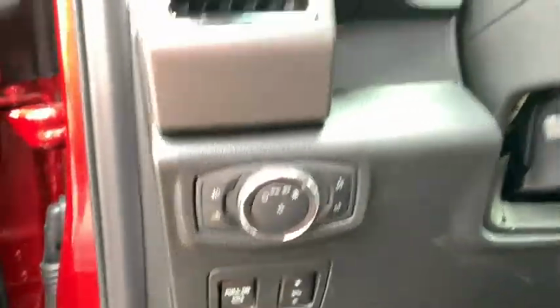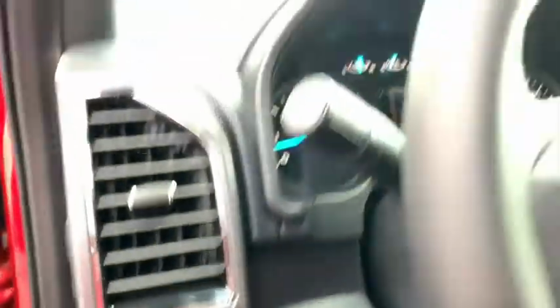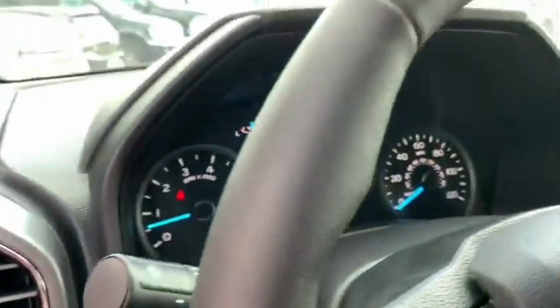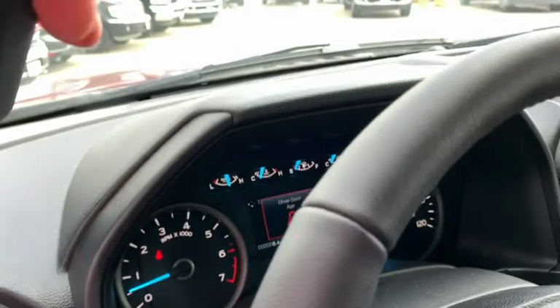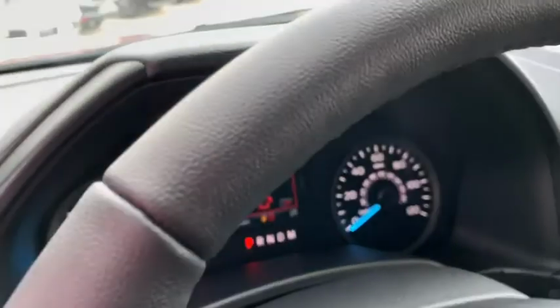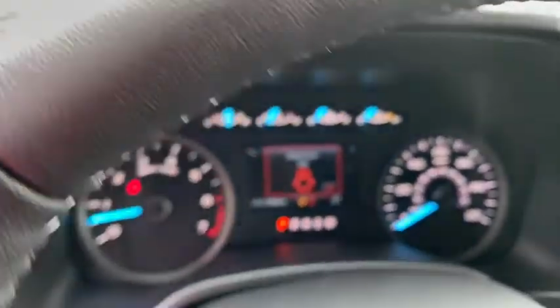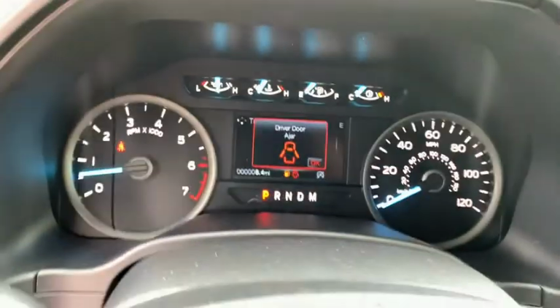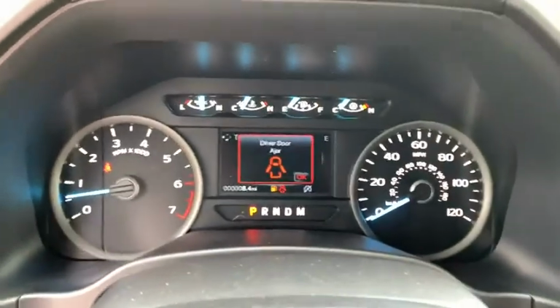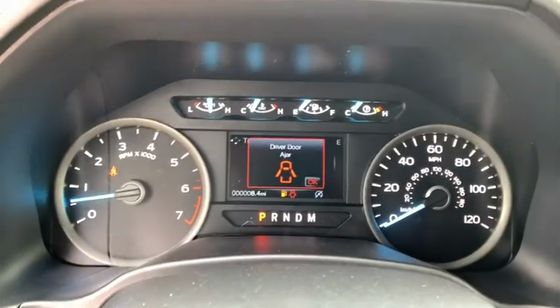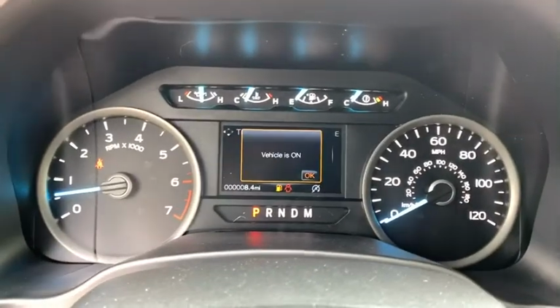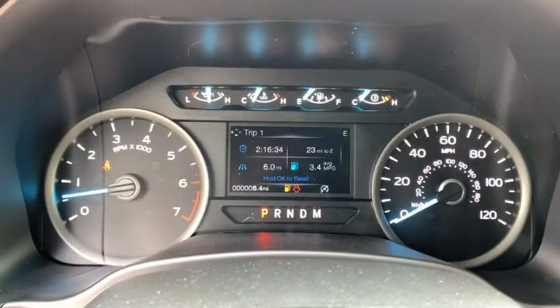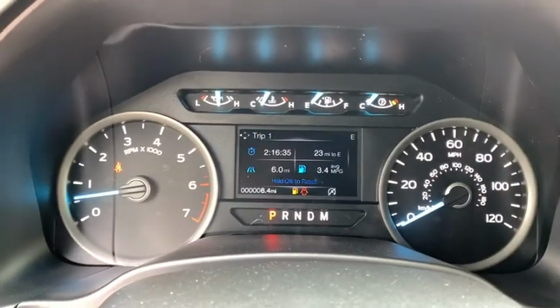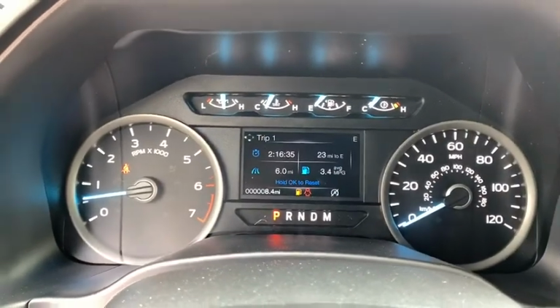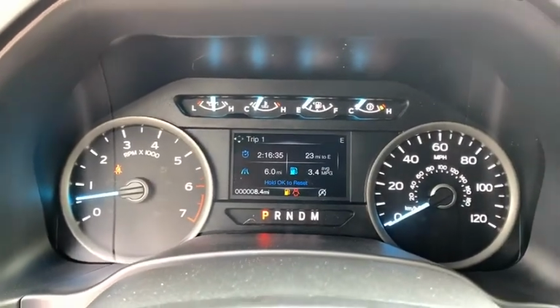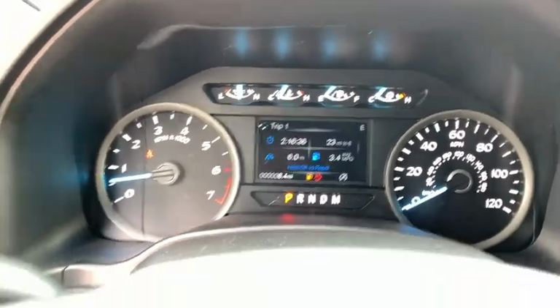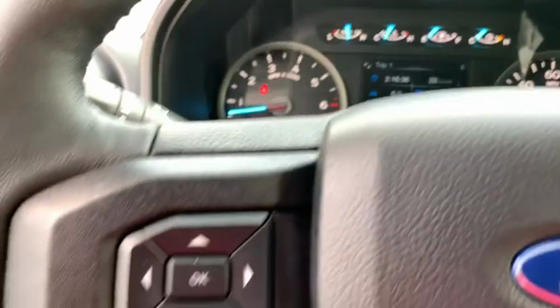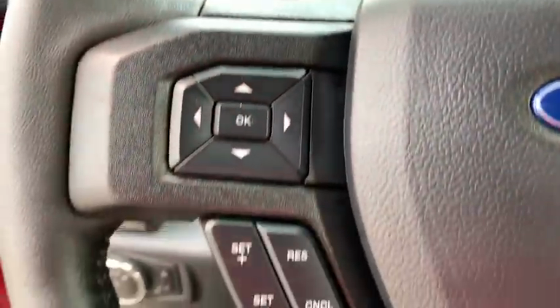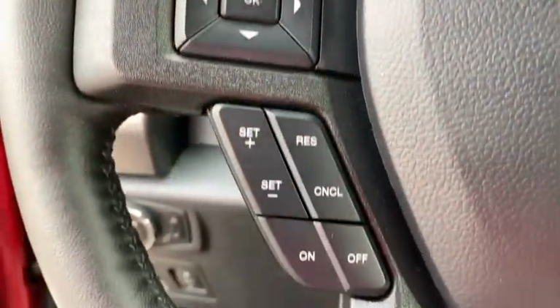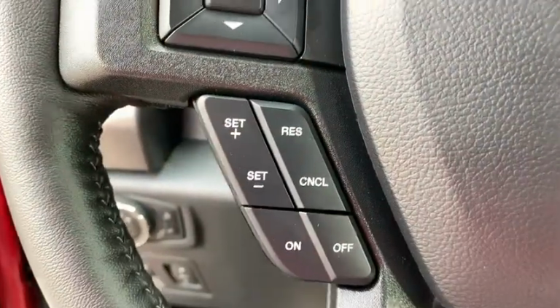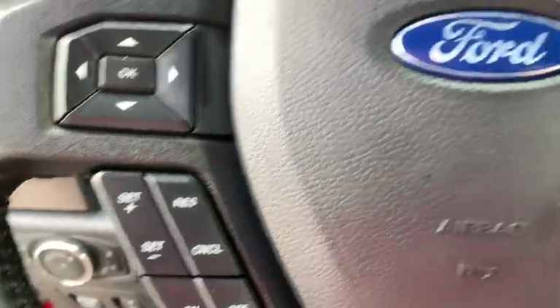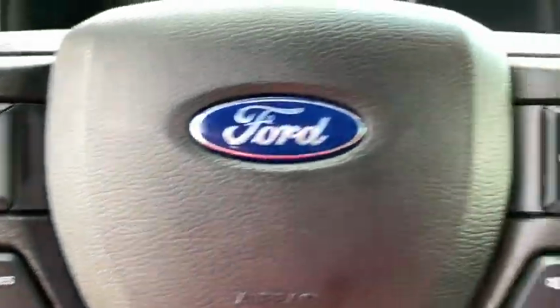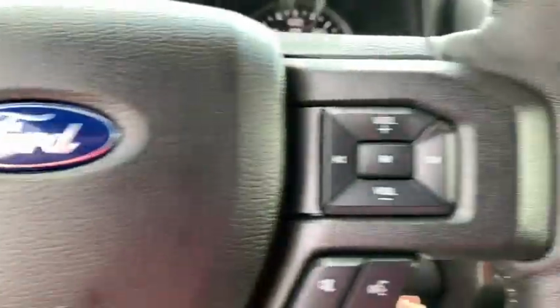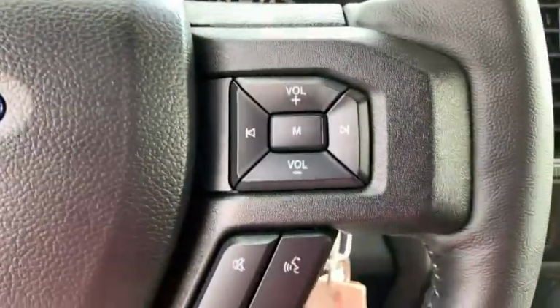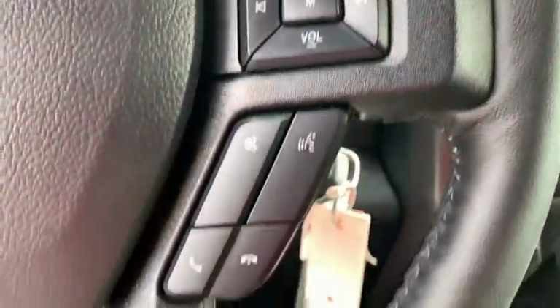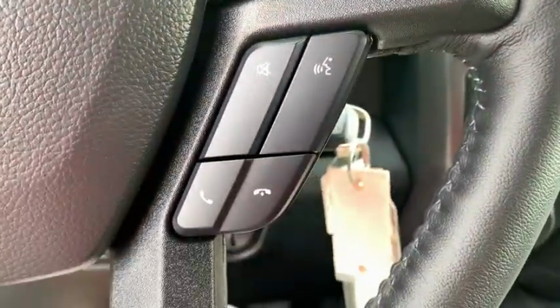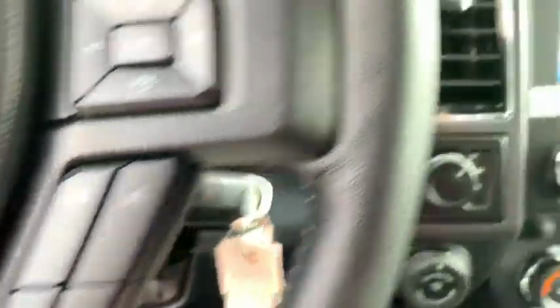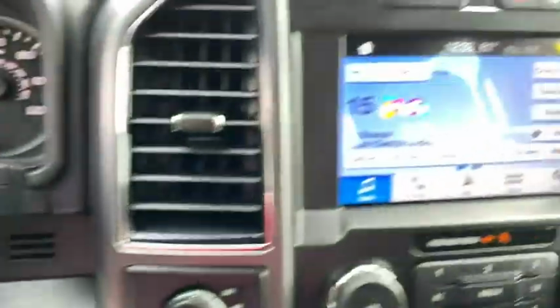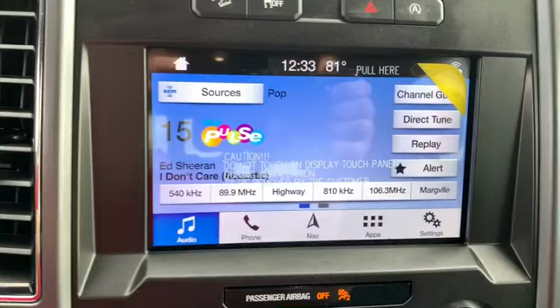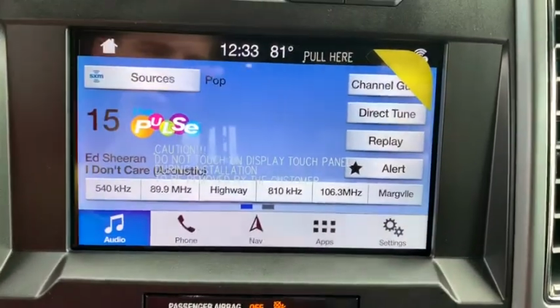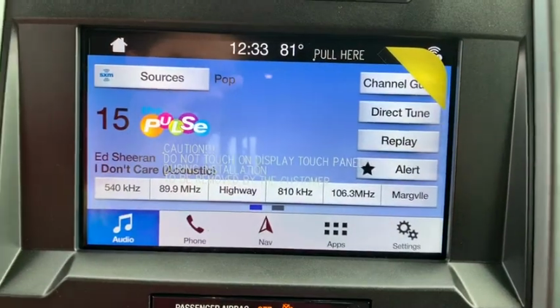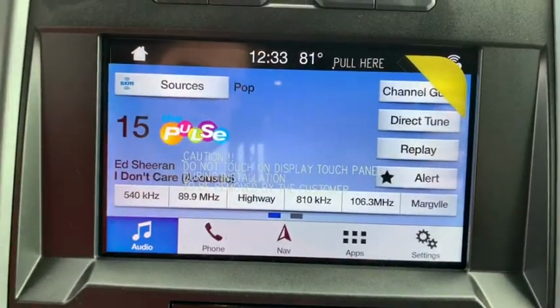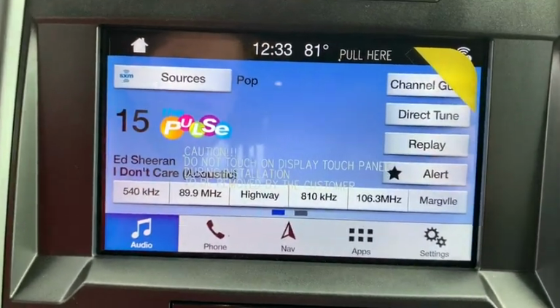Driver lumbar, adjustable steering wheel, power steering, cruise control, ABS four-wheel, front floor mats, four-wheel disc brakes, rear defrost, auto-off headlights, AM FM stereo radio, child safety locks.